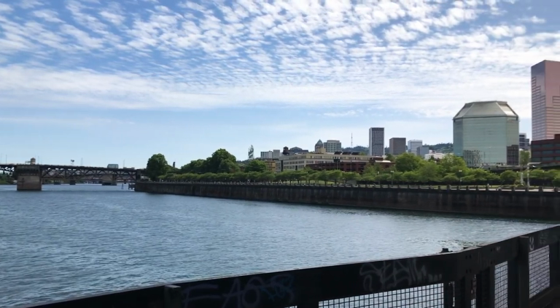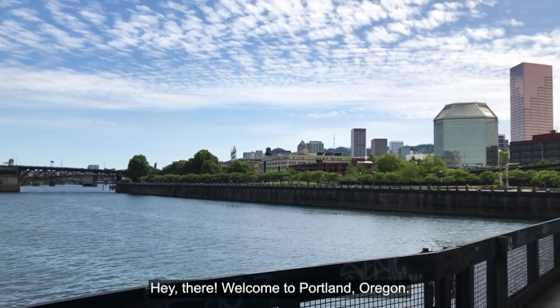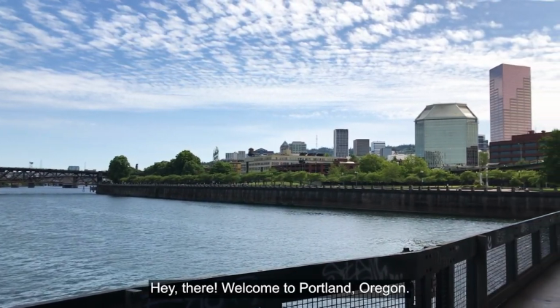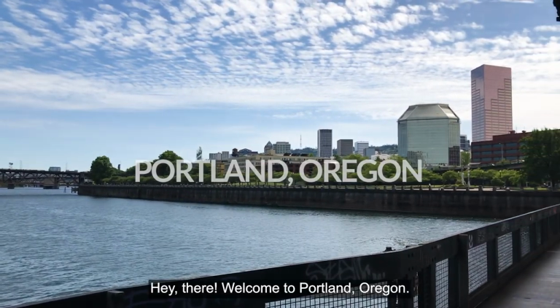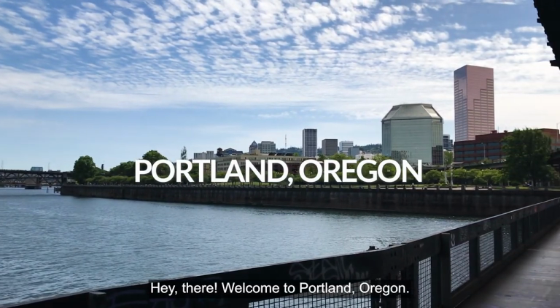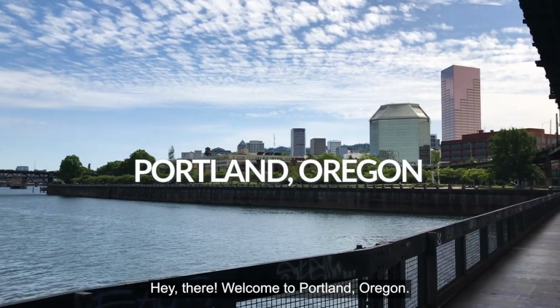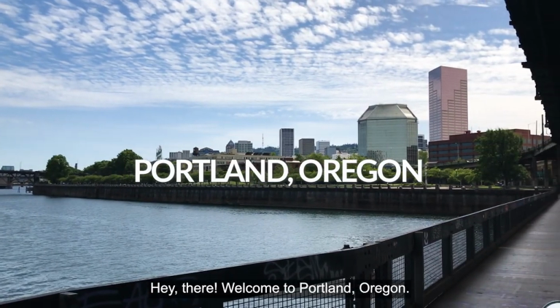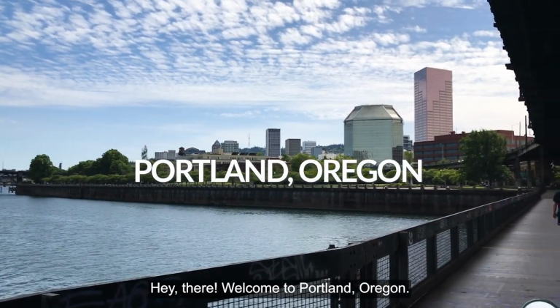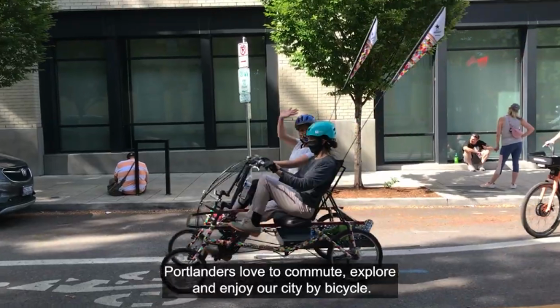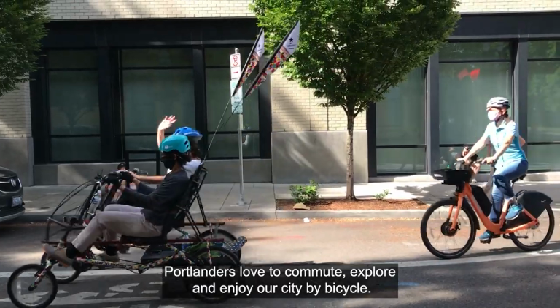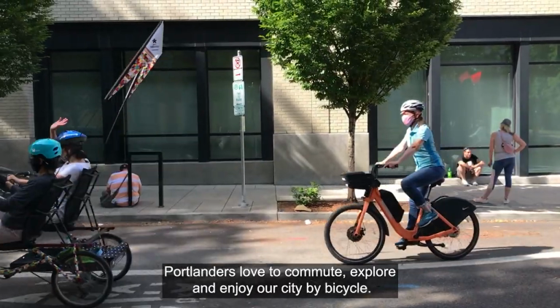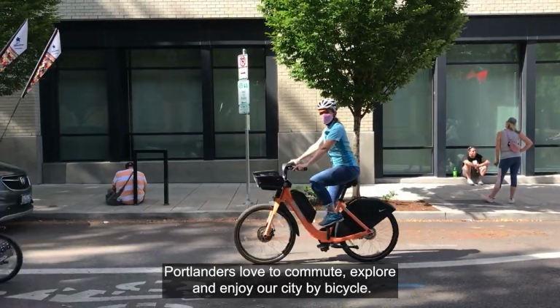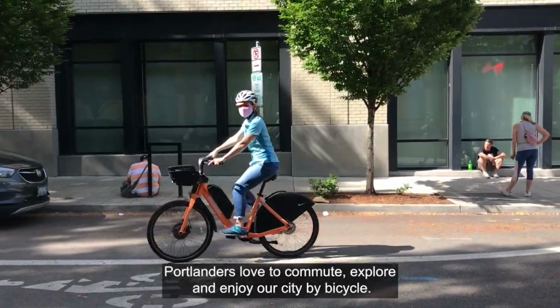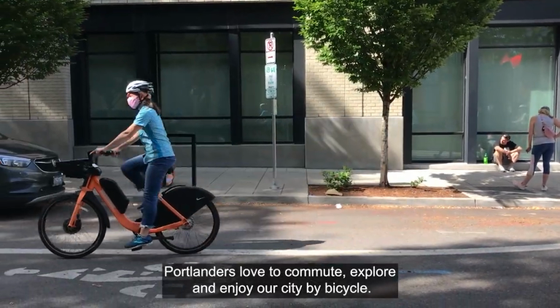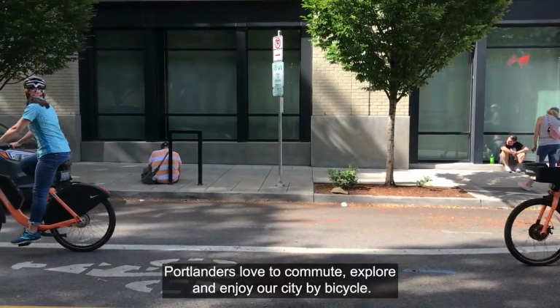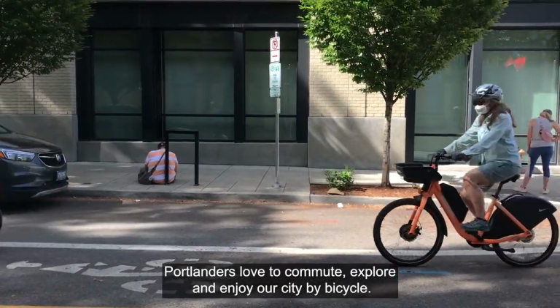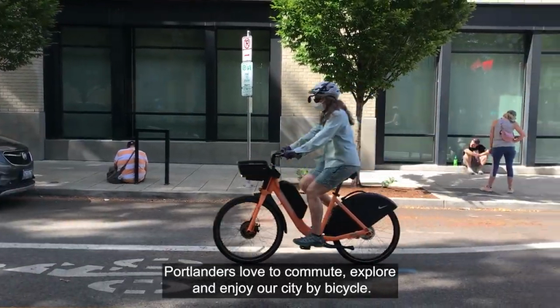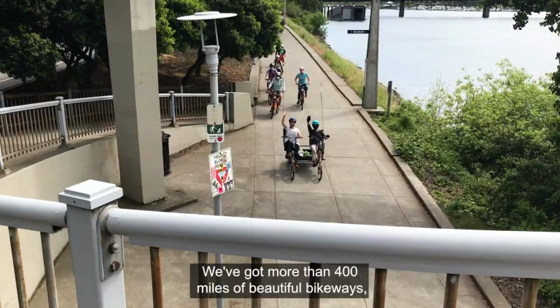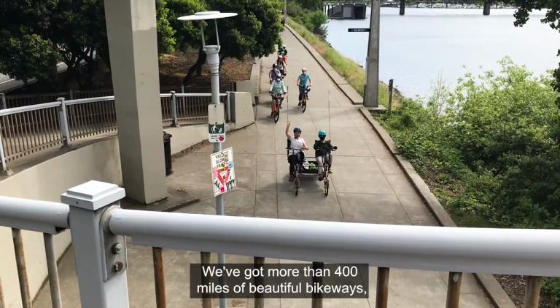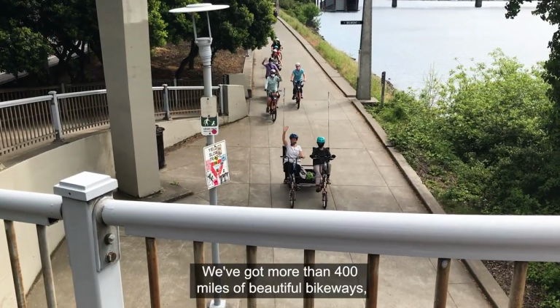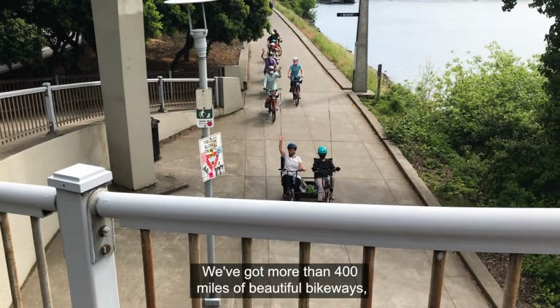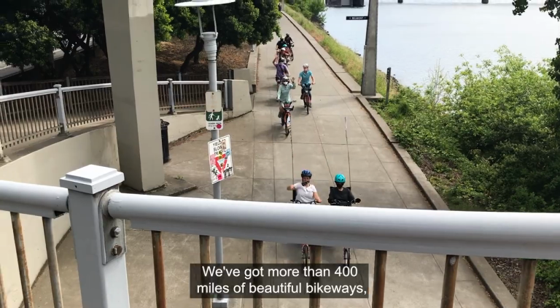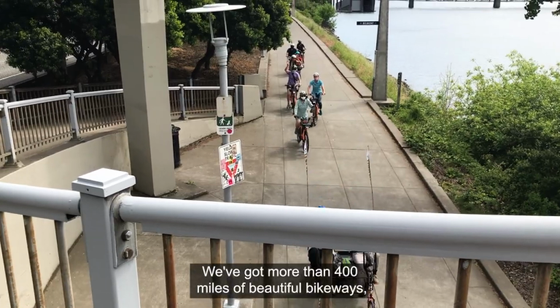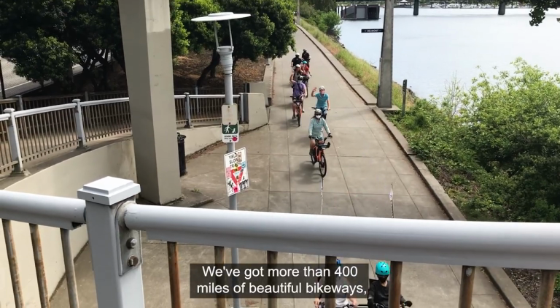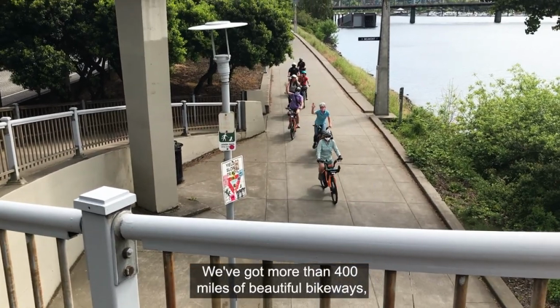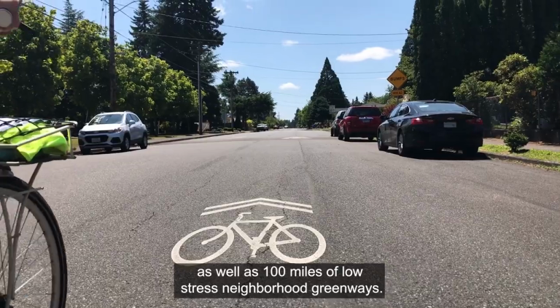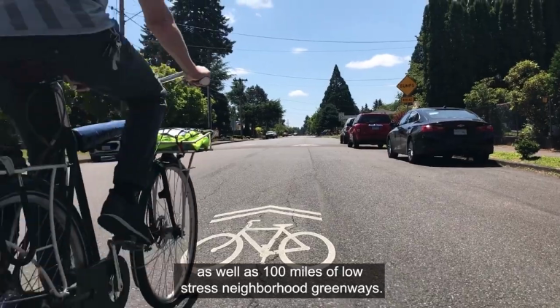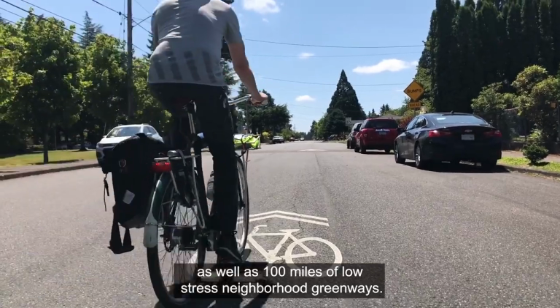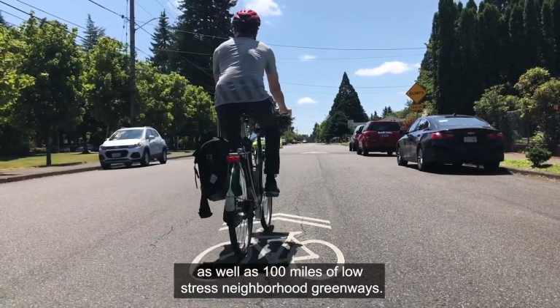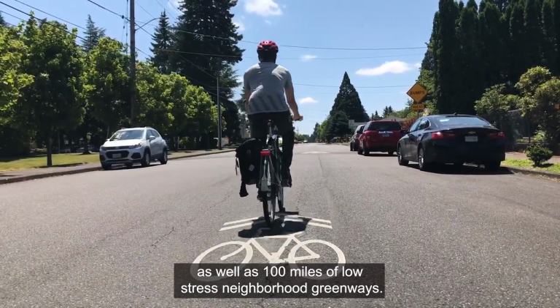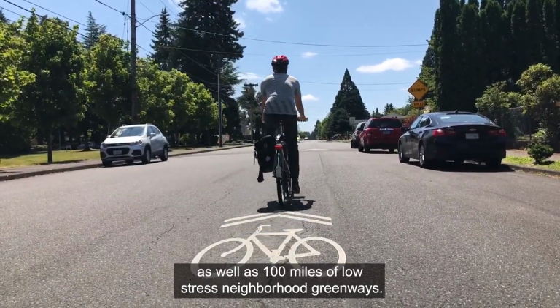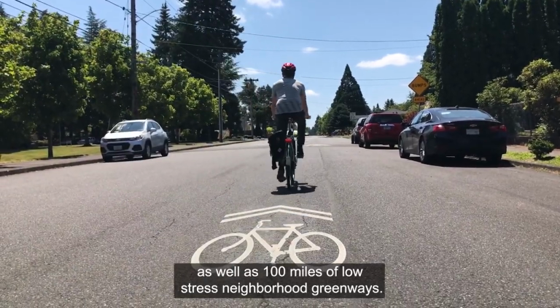Hey there! Welcome to Portland, Oregon. Portlanders love to commute, explore, and enjoy our city by bicycle. We've got more than 400 miles of beautiful bikeways as well as 100 miles of low-stress neighborhood greenways.